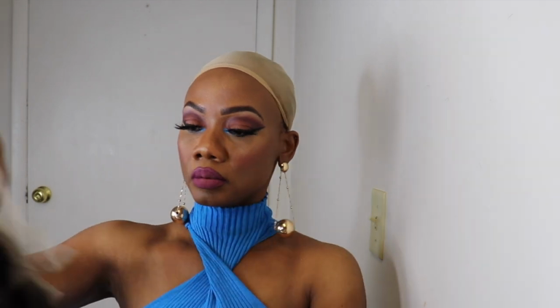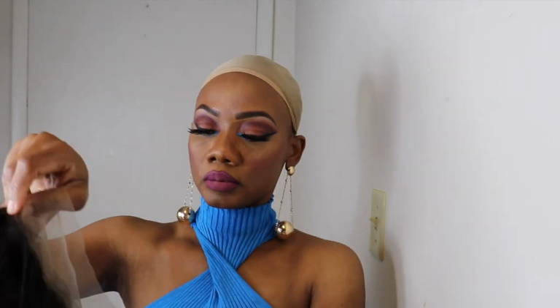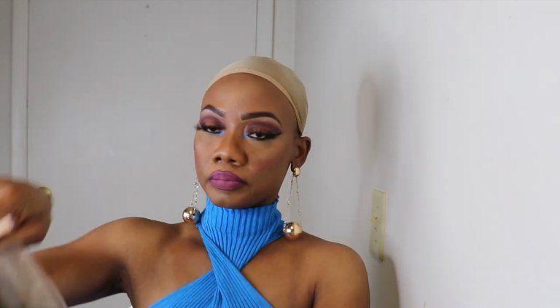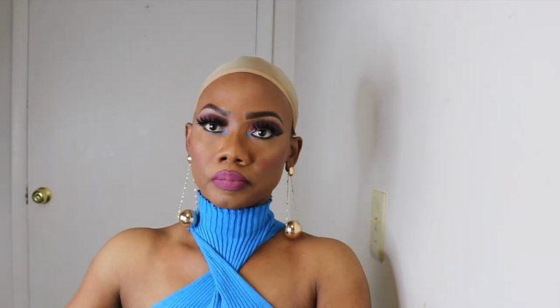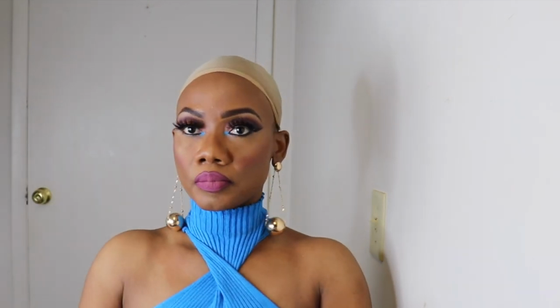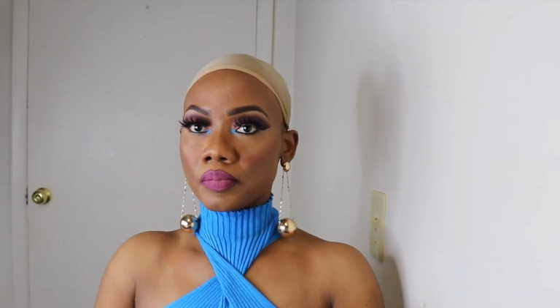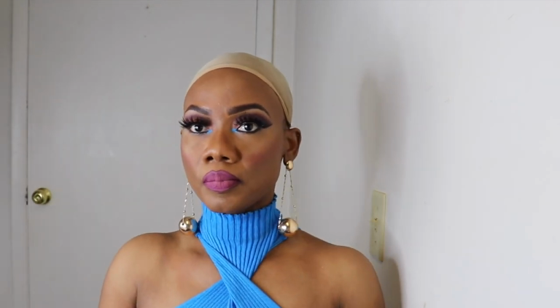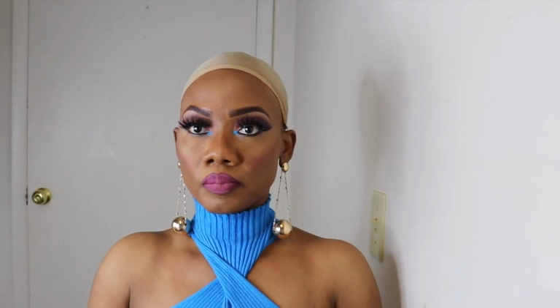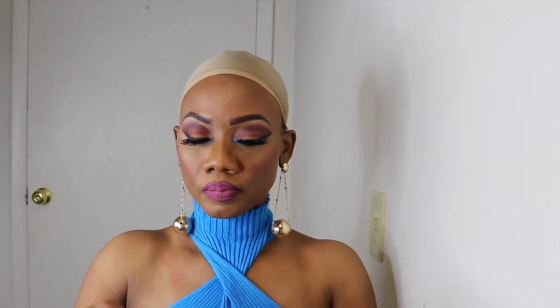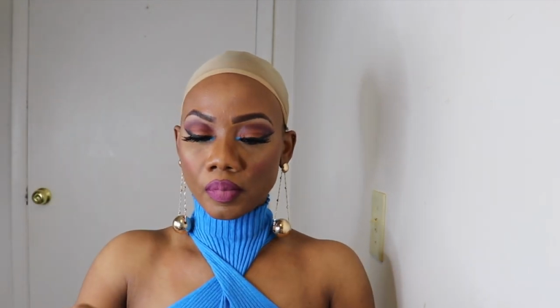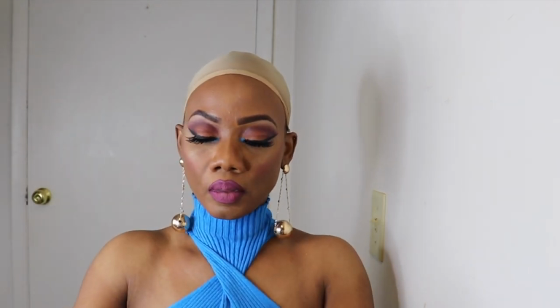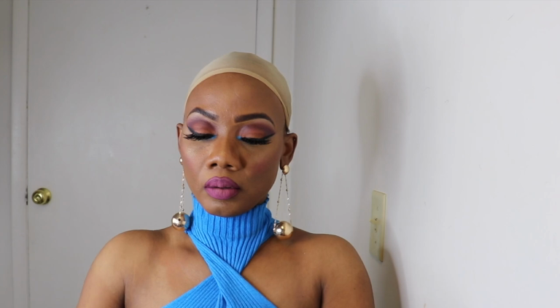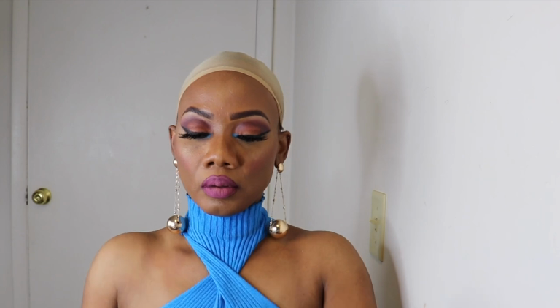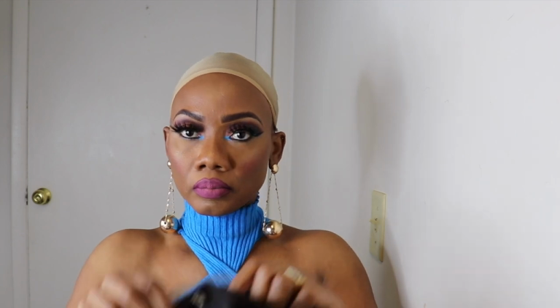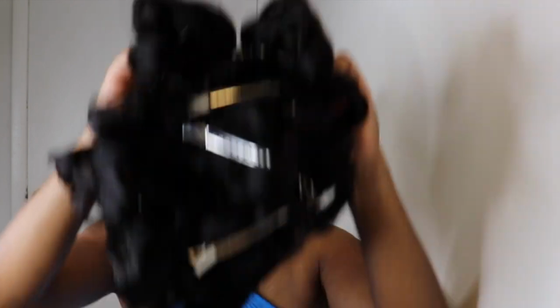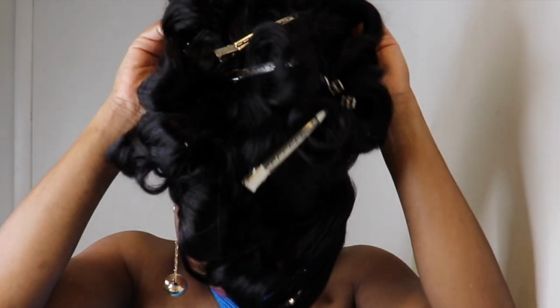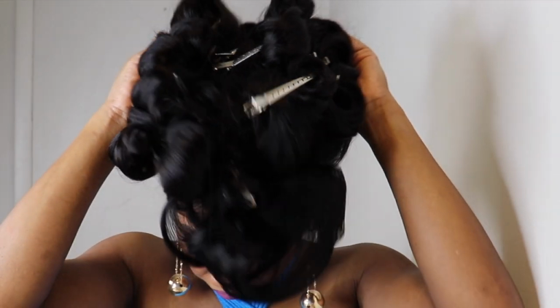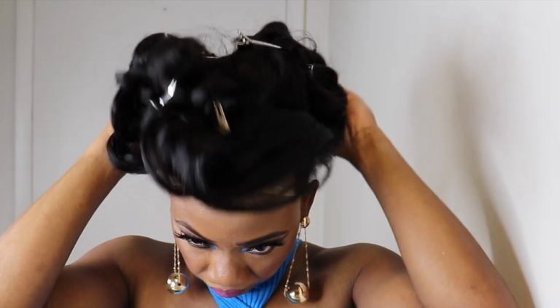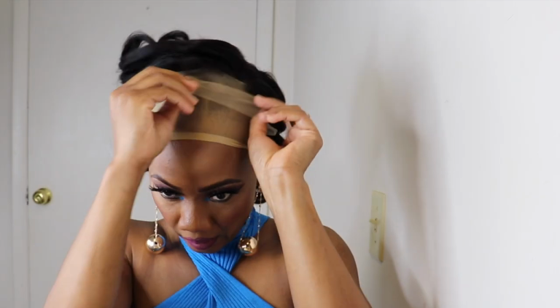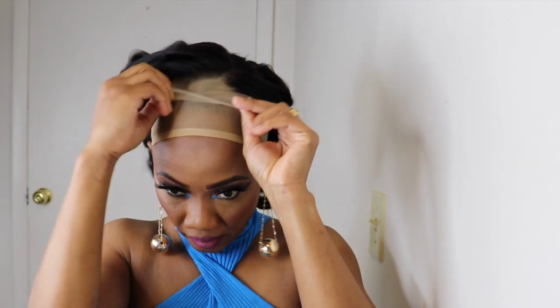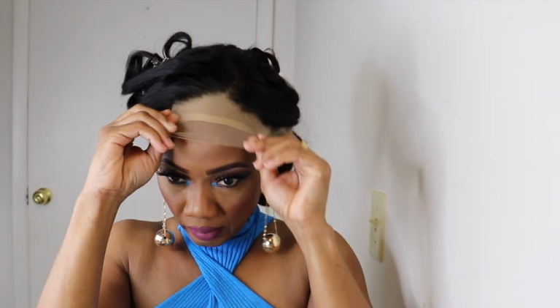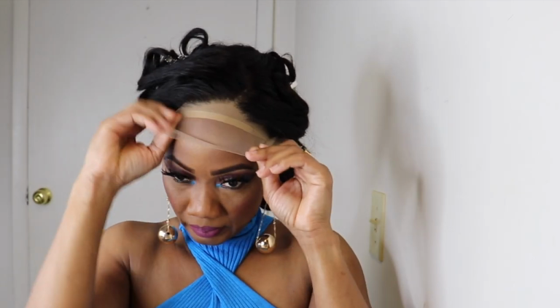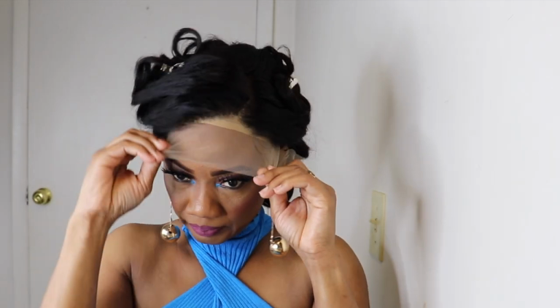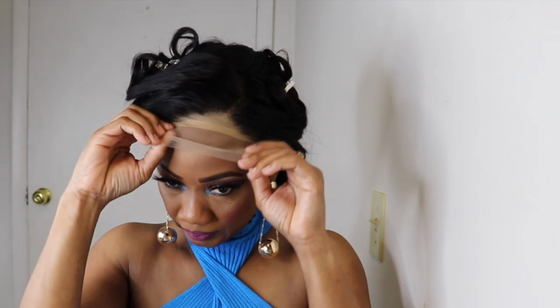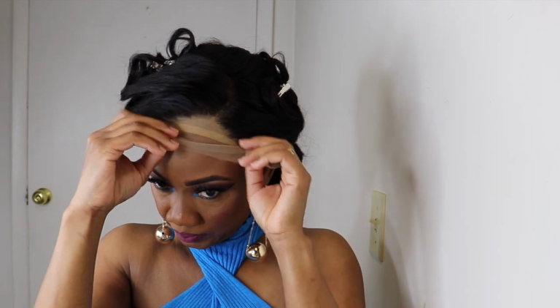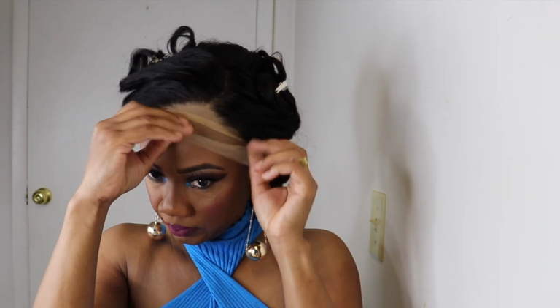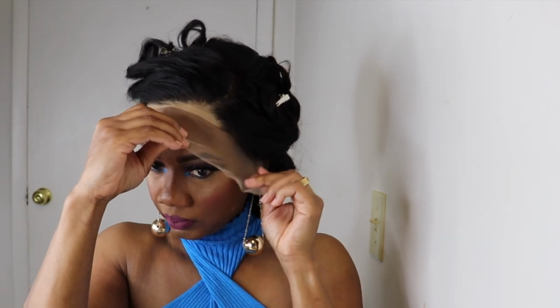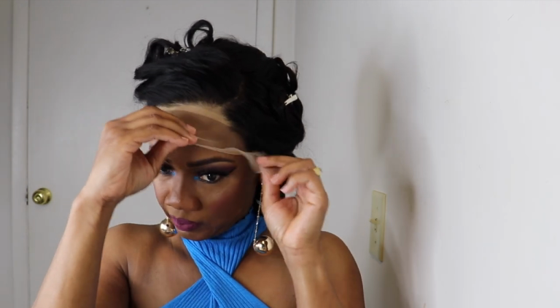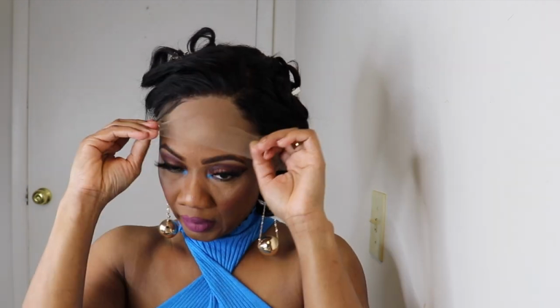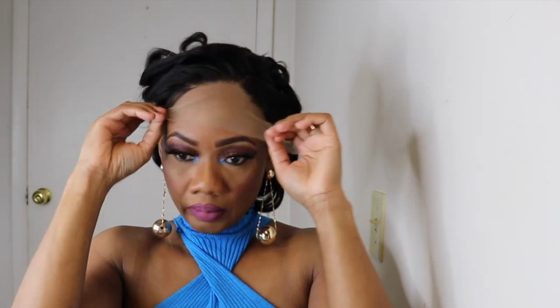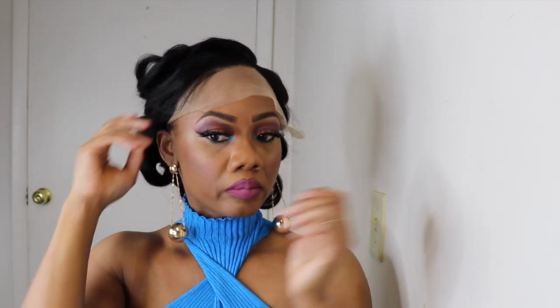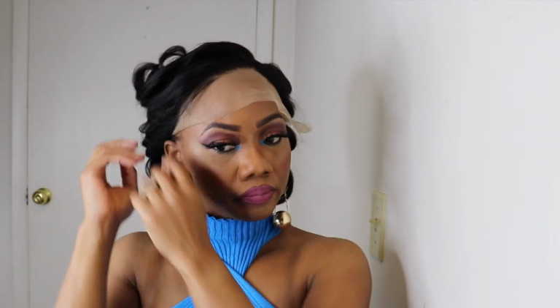I'm back with you all. Hey guys, if you like my cute earrings, they're from Monedi Your Couture. I'll leave the link in the description if you're interested — go check their website out.